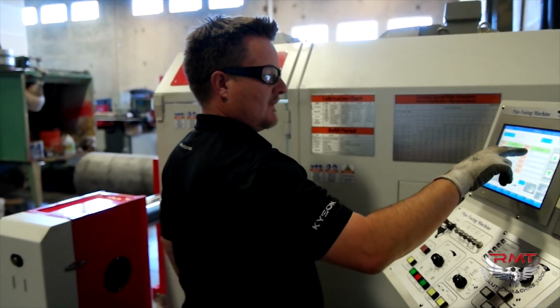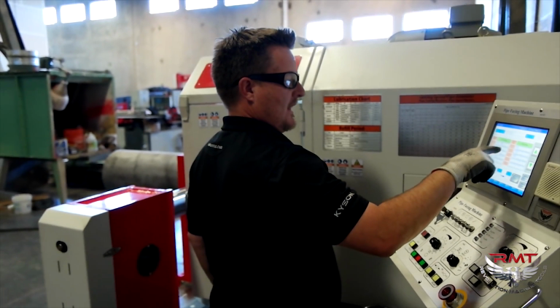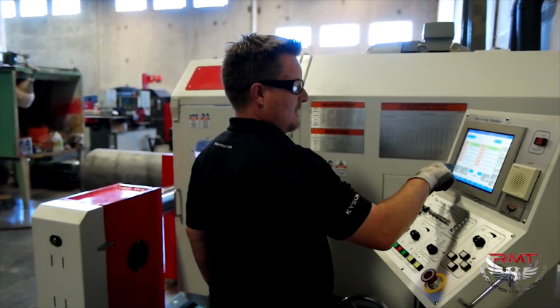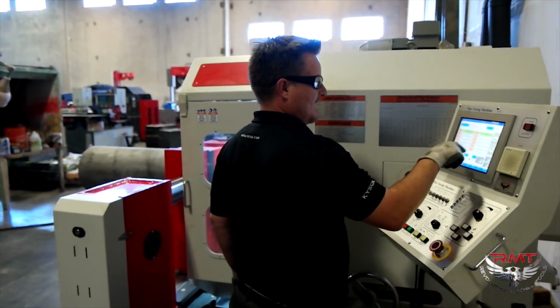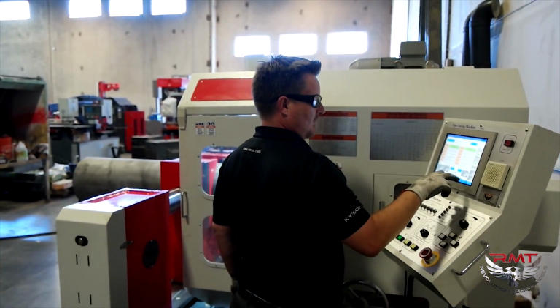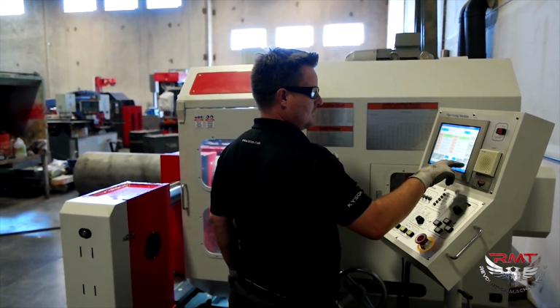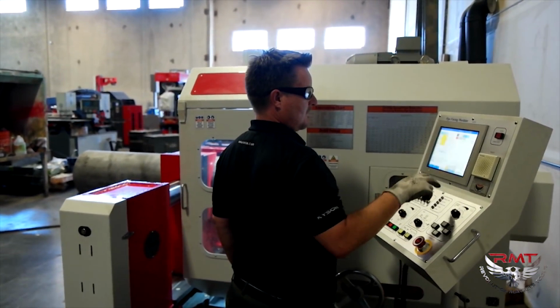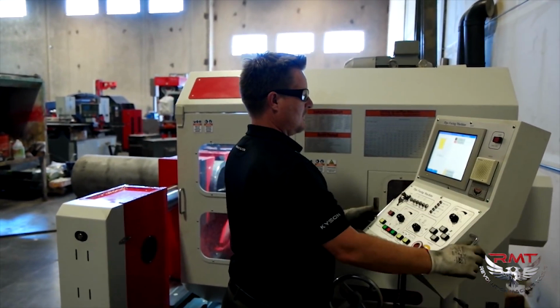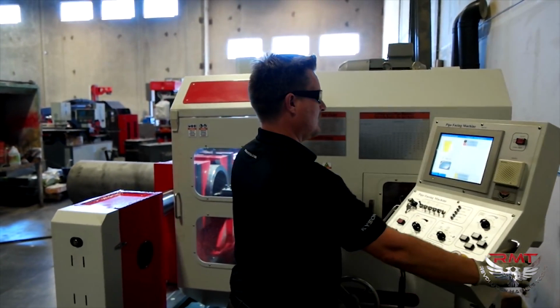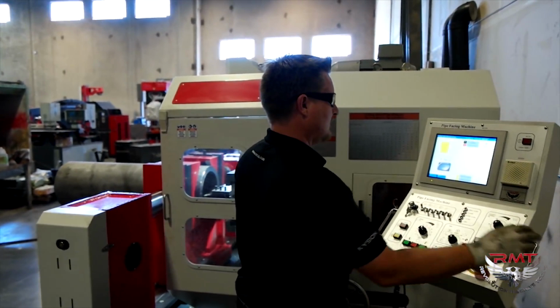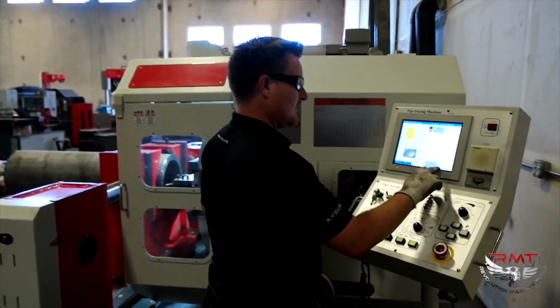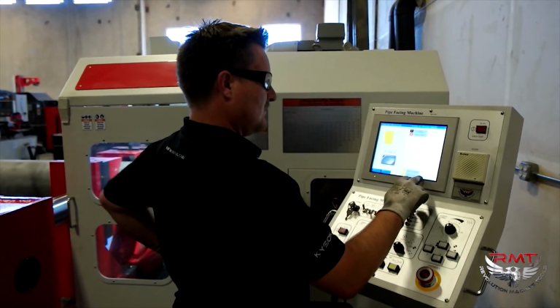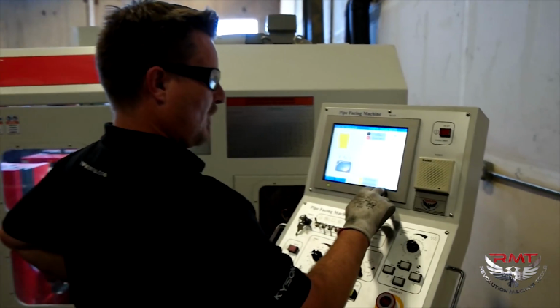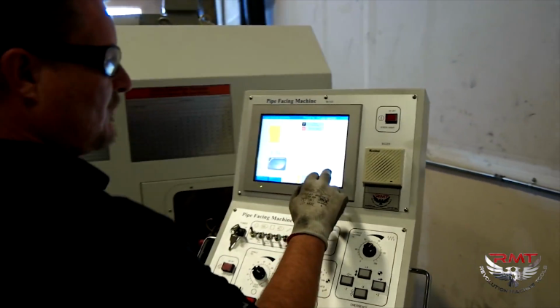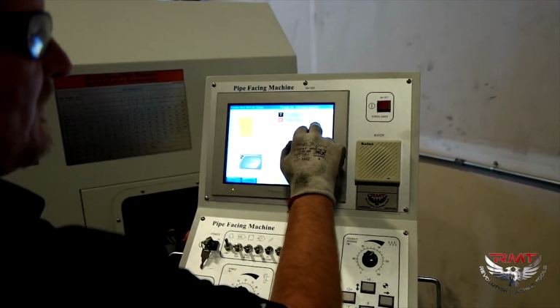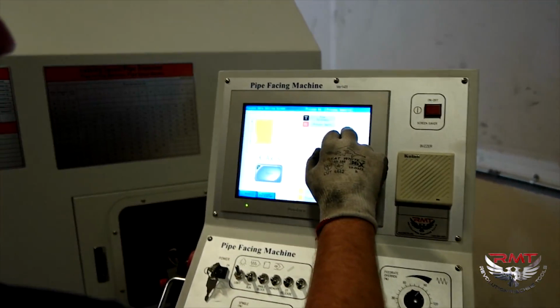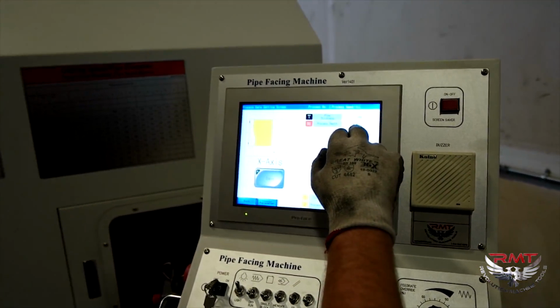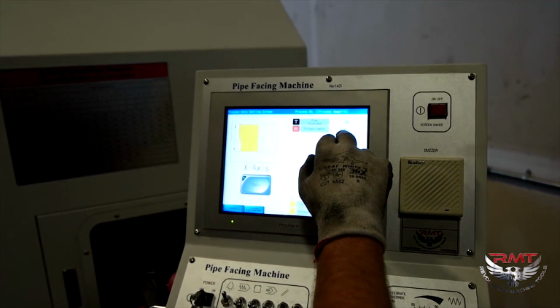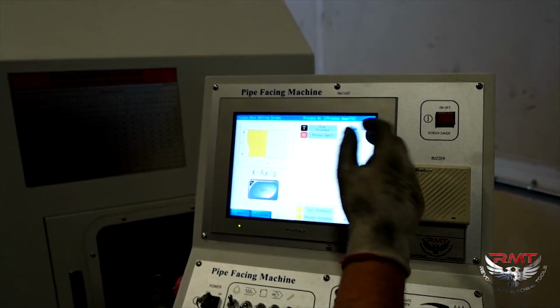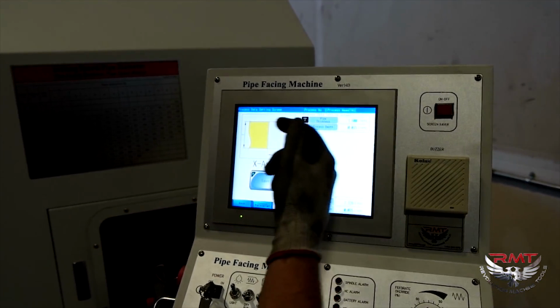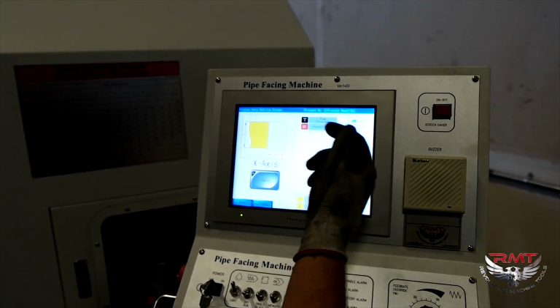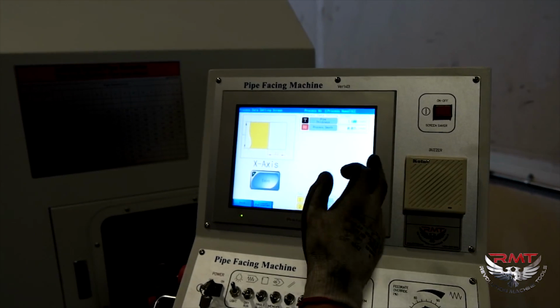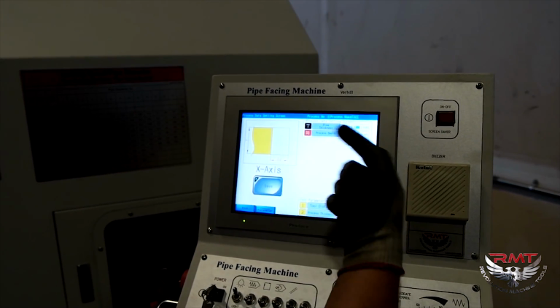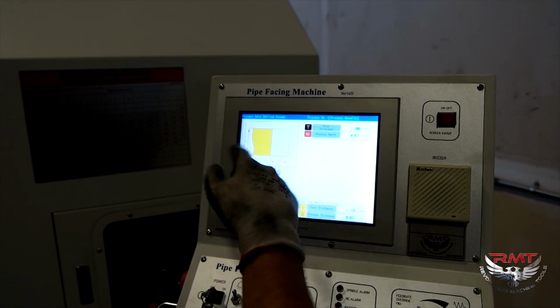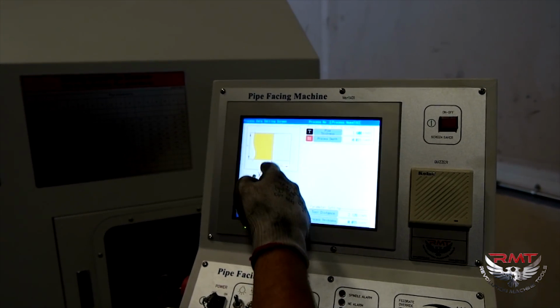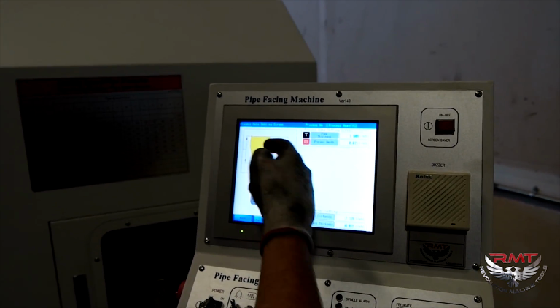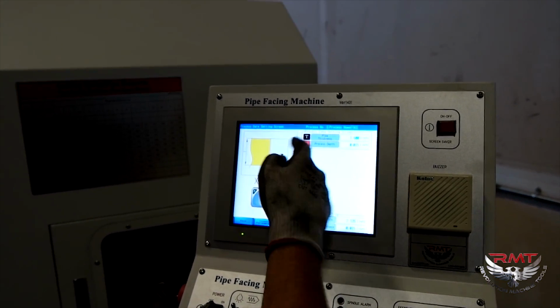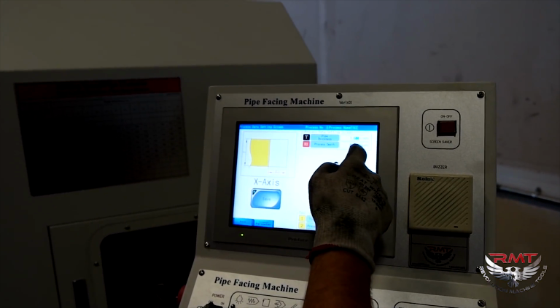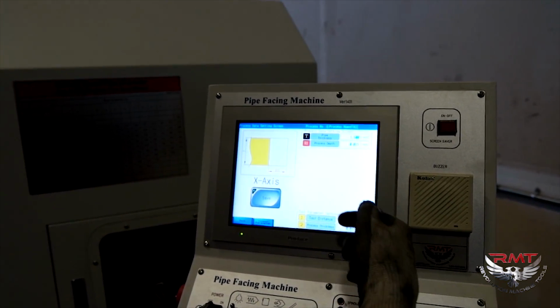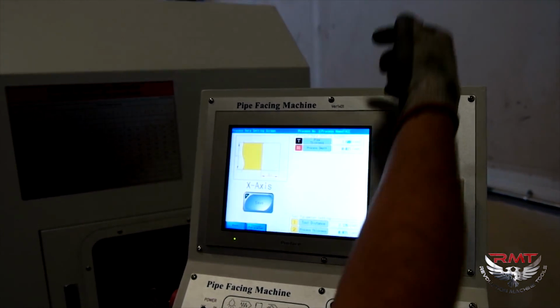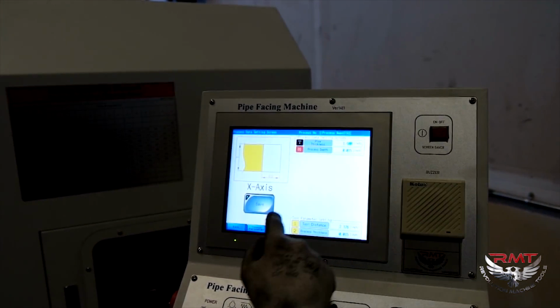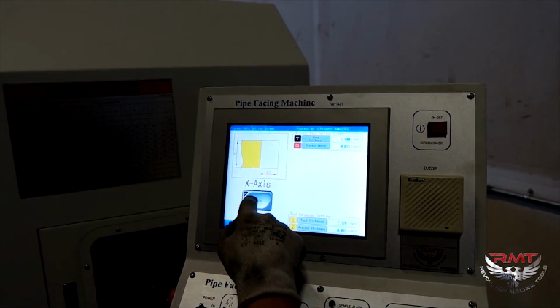I just made a facing program. I'm going to do process — I'm only going to go in 15 thou. I've already zeroed off the front of the face here. I'm going to do 15 thou and I'm going to serrate it.